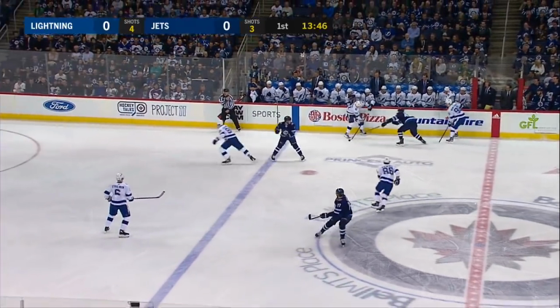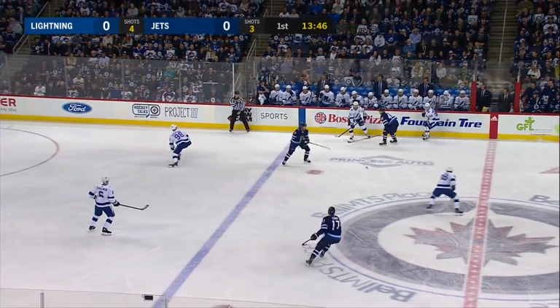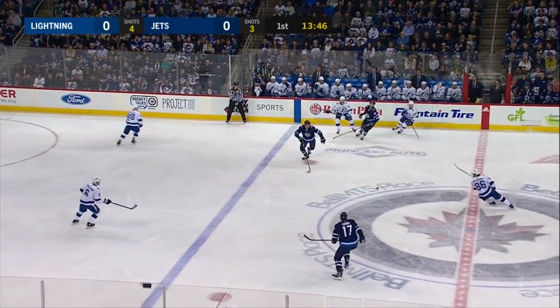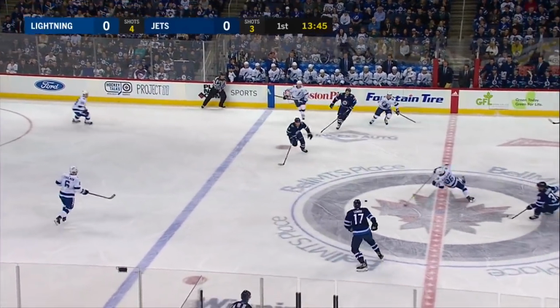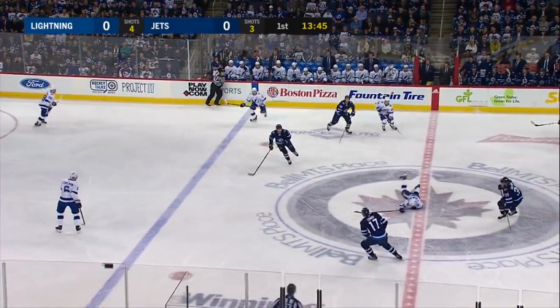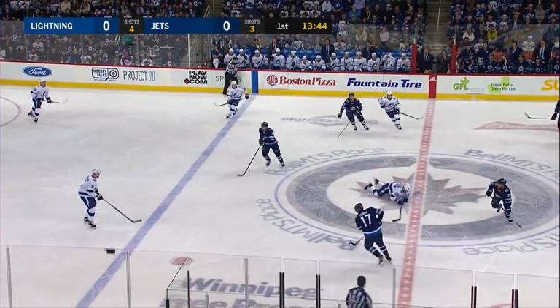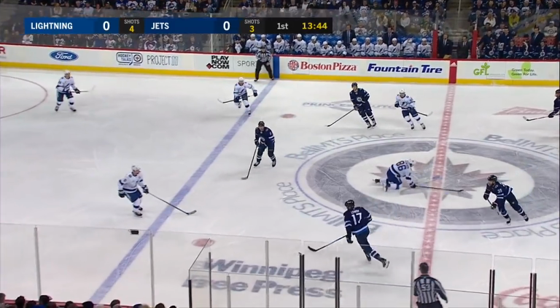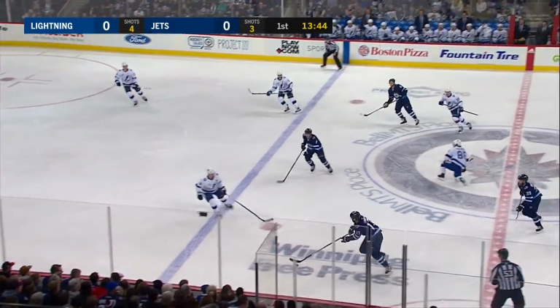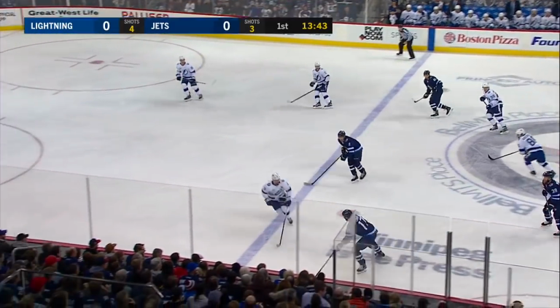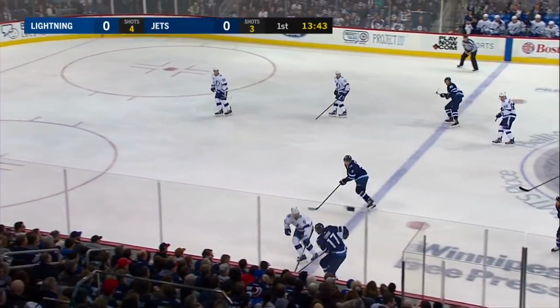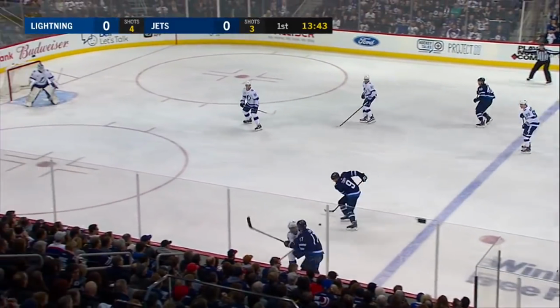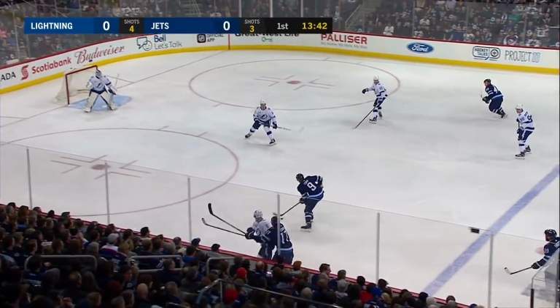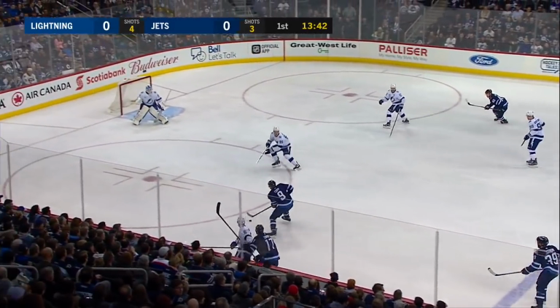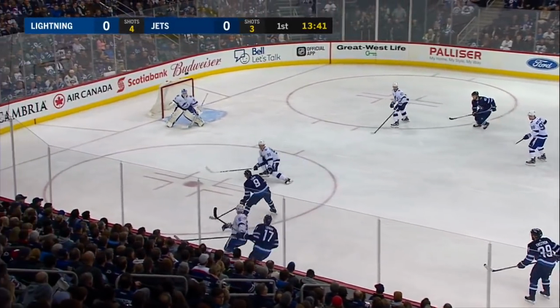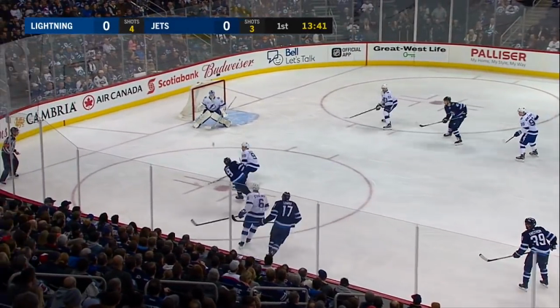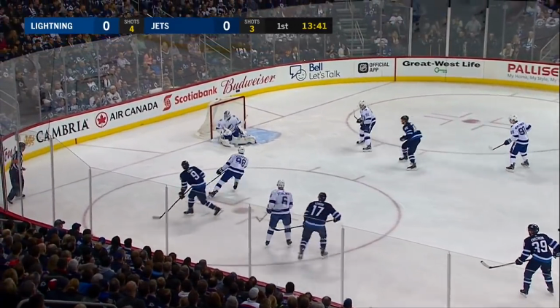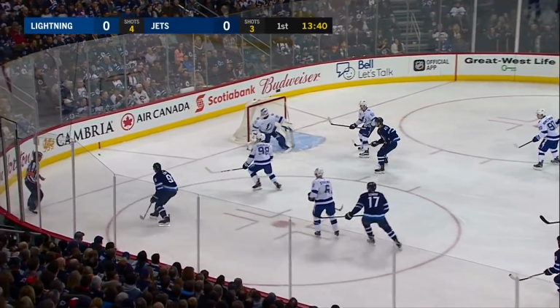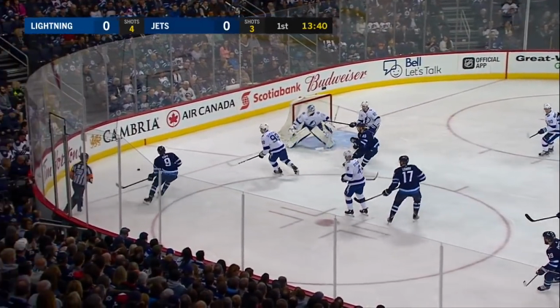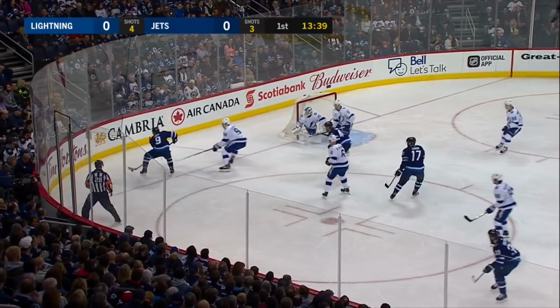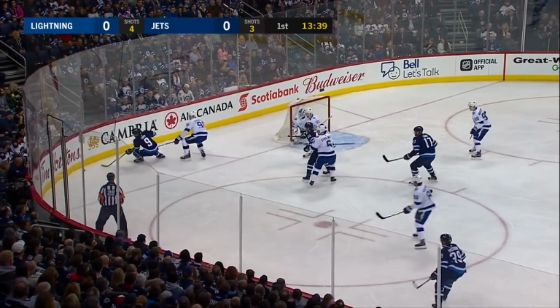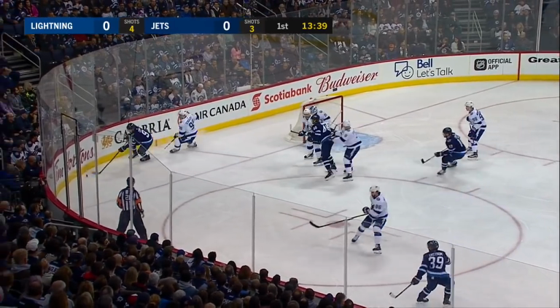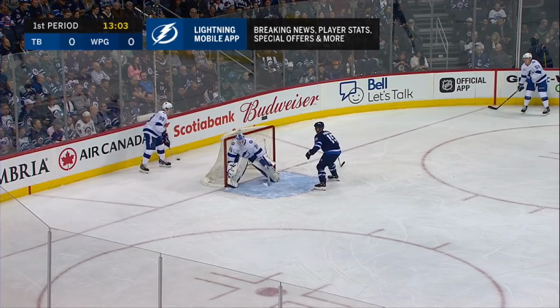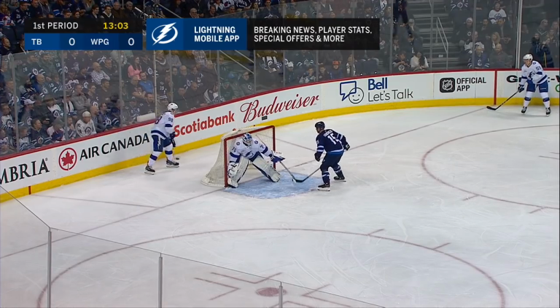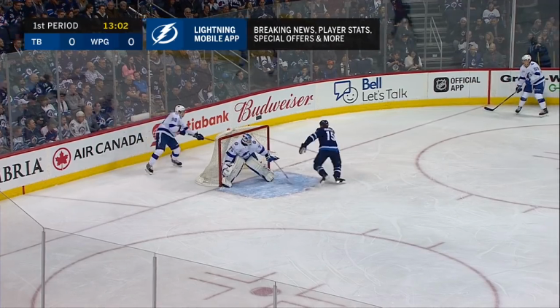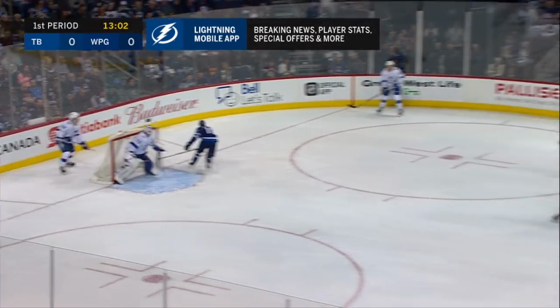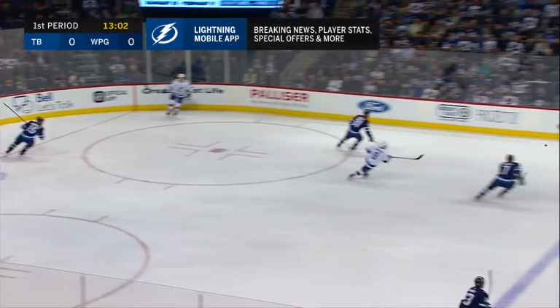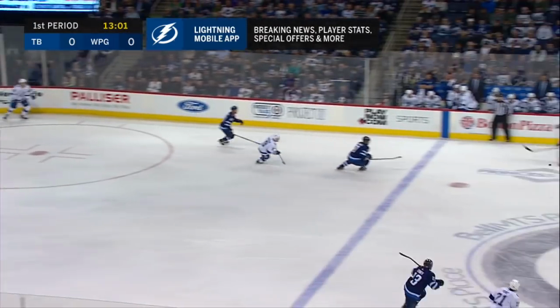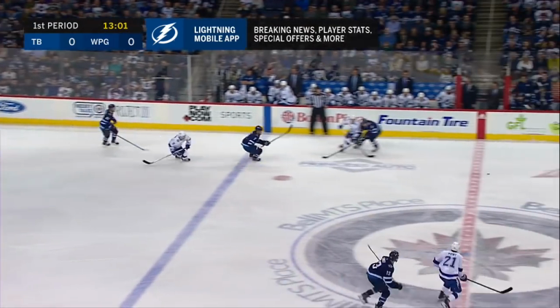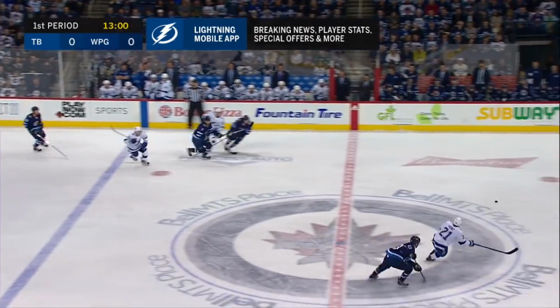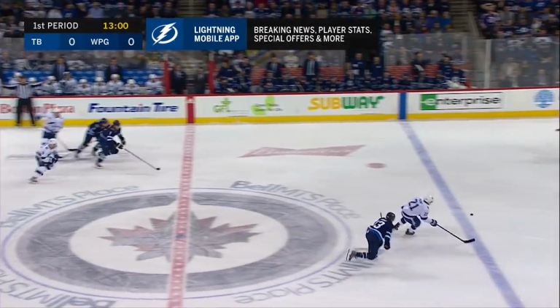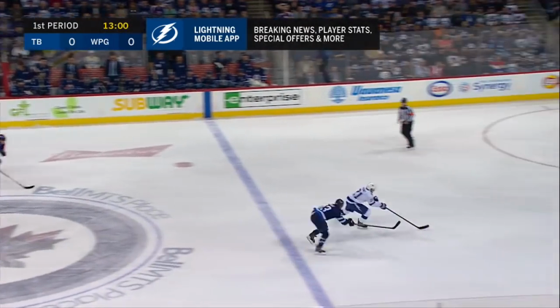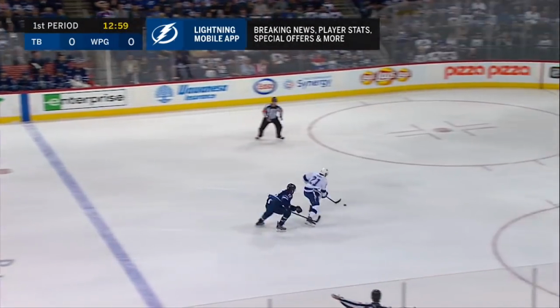A lot of people in the building covering the Jets were not quite believing he would make it in time. Here's Kopp — shooting, a save by Domingue. Here by Matt Hendricks, and it's guided ahead by Gord.